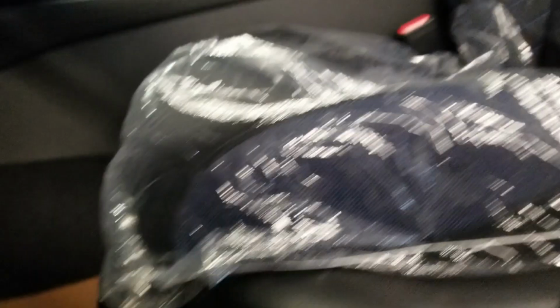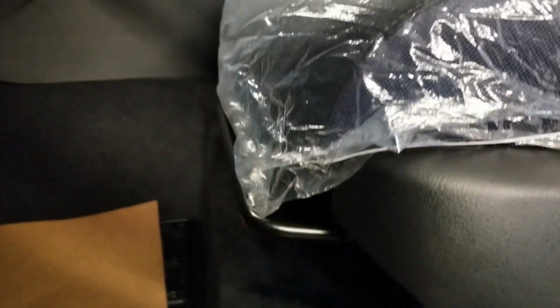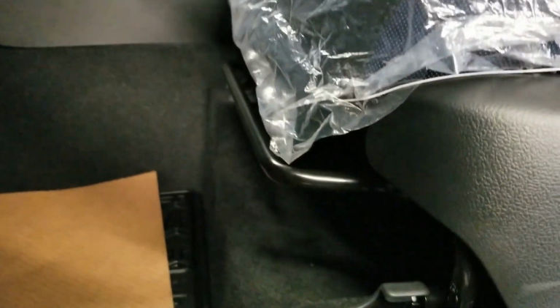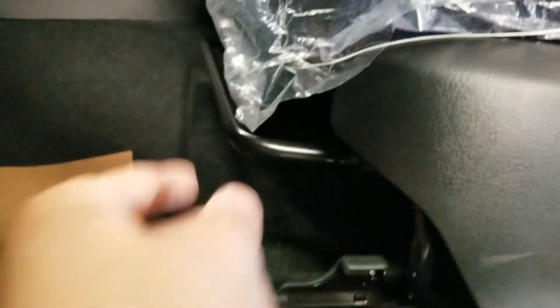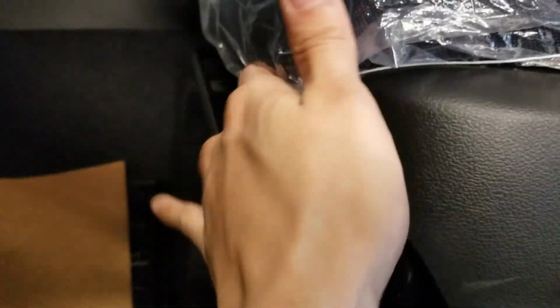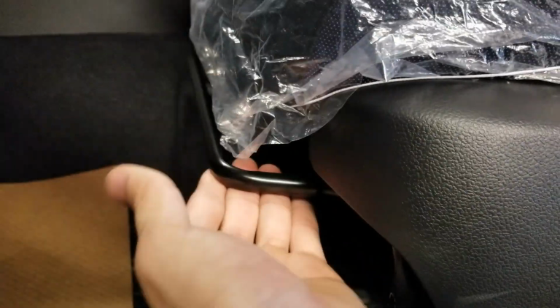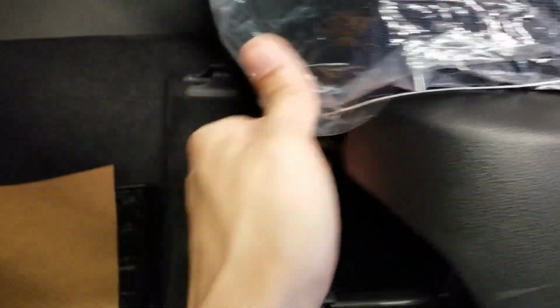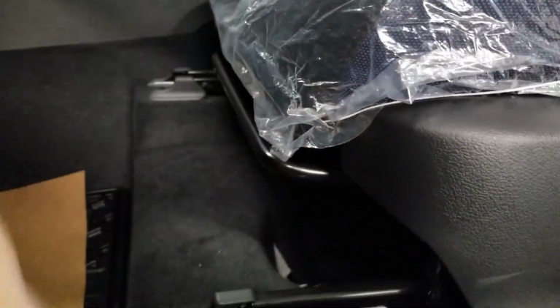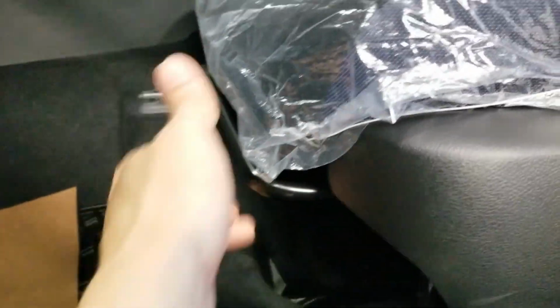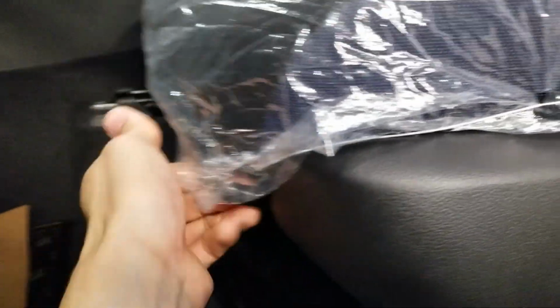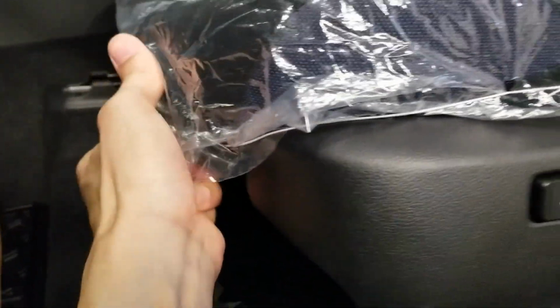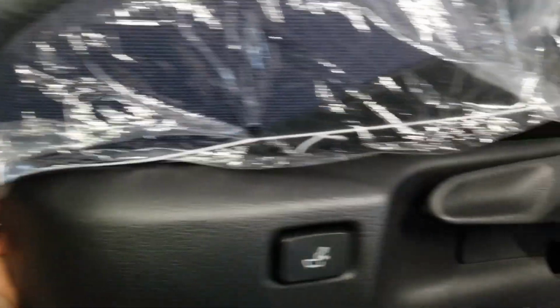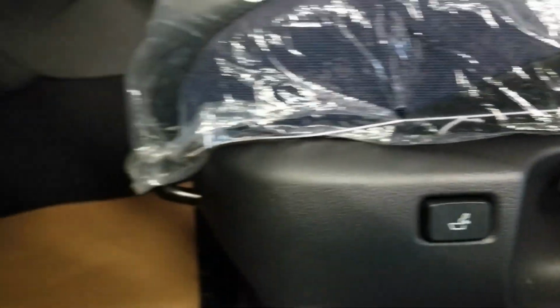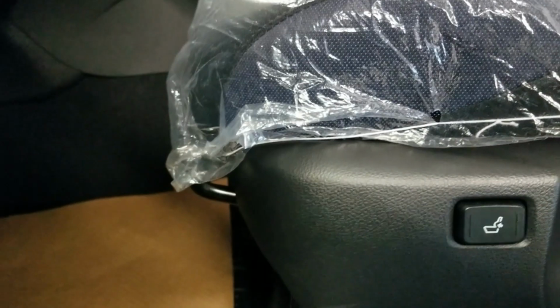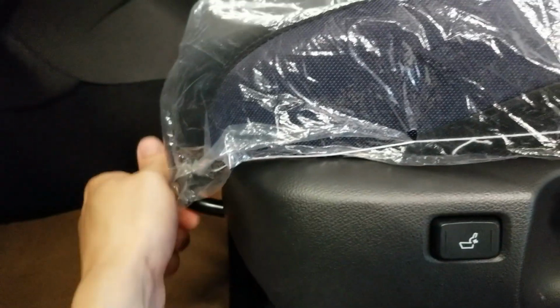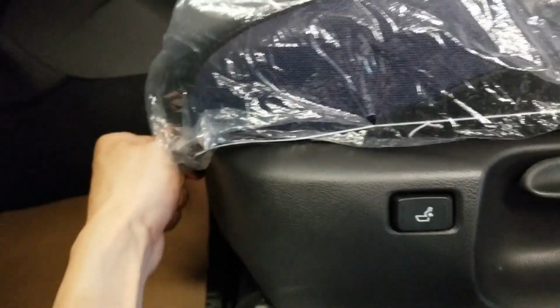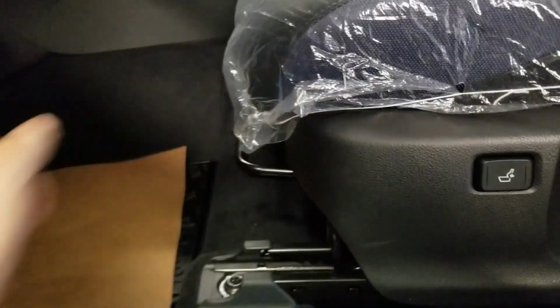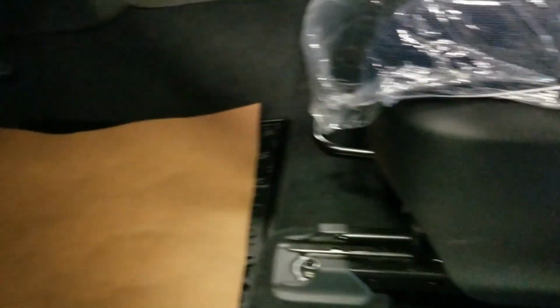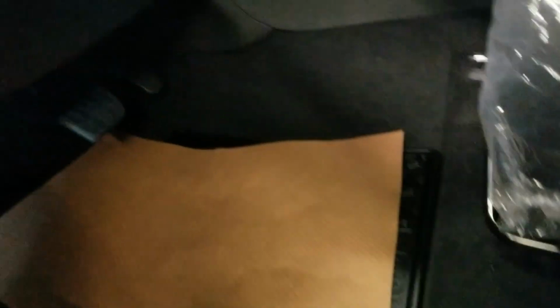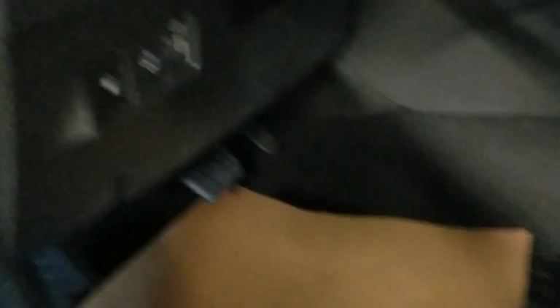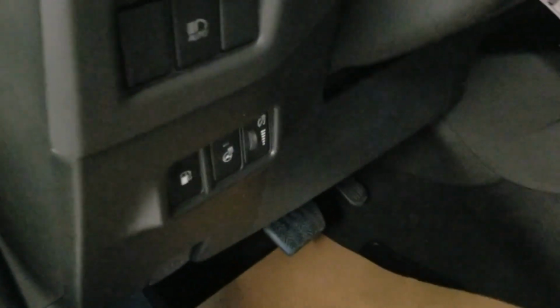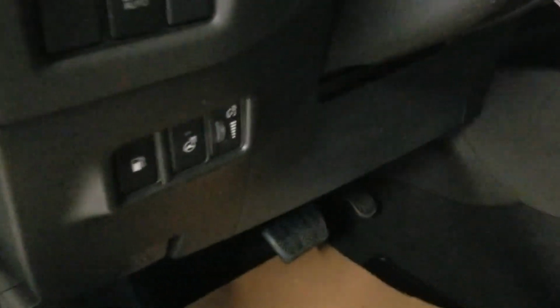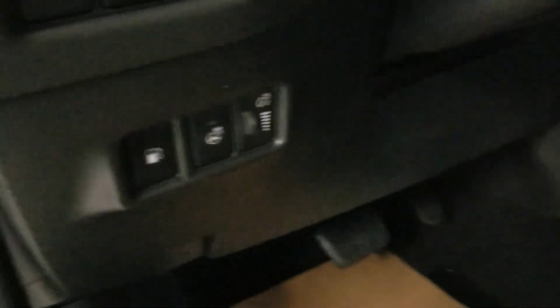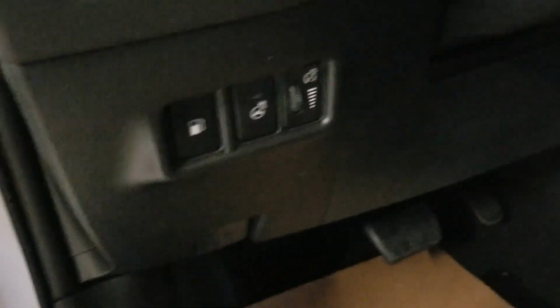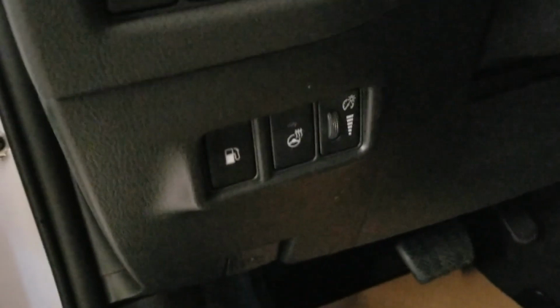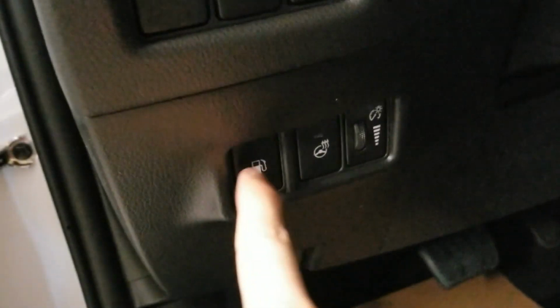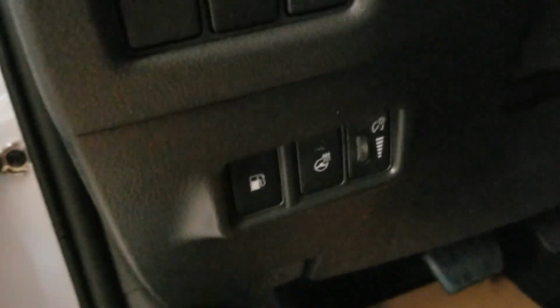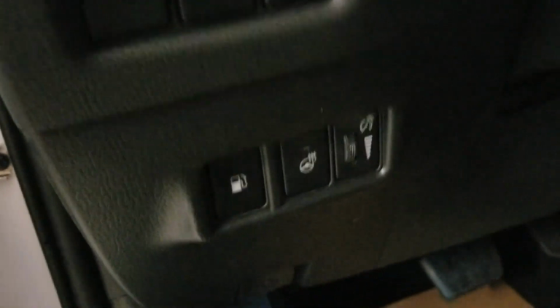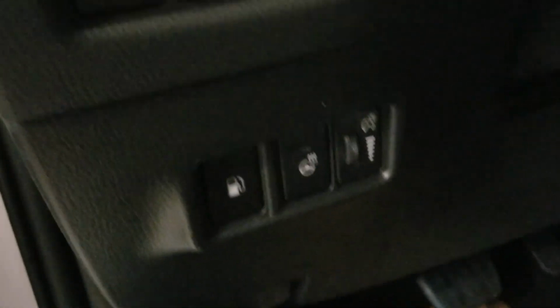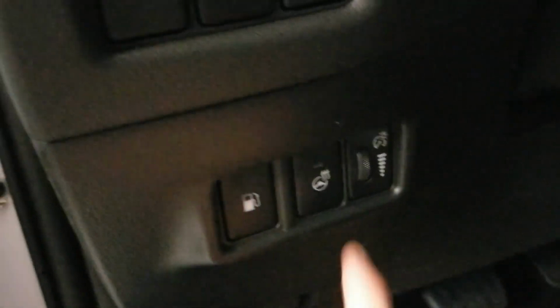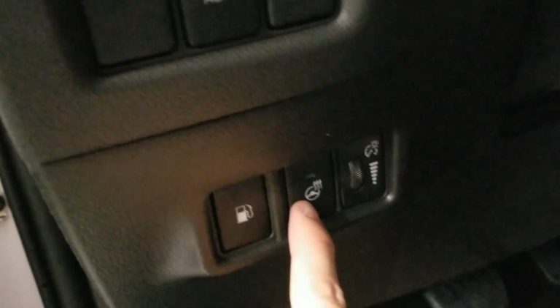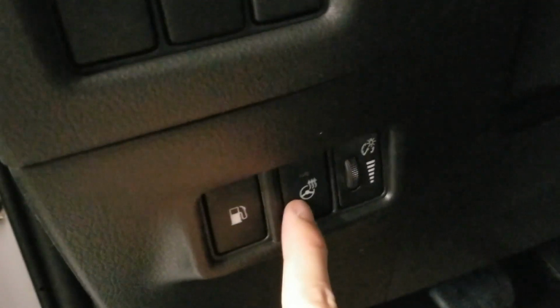To move the seat forward and back you have this over here — just like that, whichever way you want to move it. You also have these buttons right over here: press and hold — gas cap pops open. And here you have the heated steering wheel.